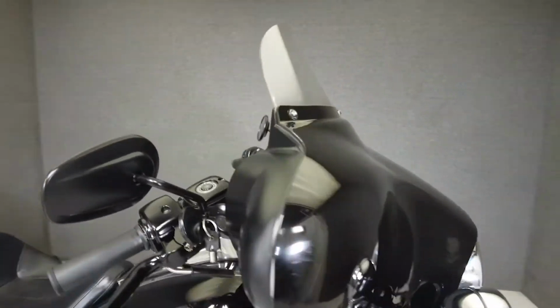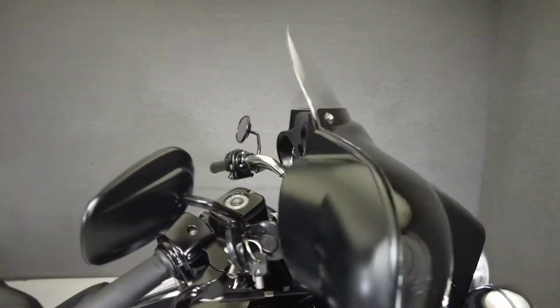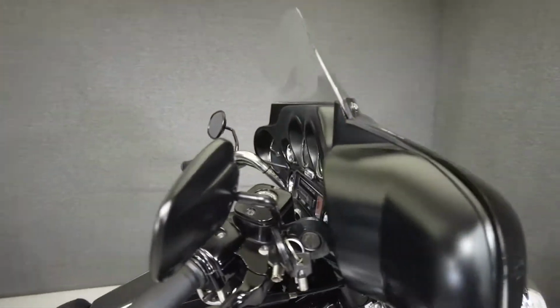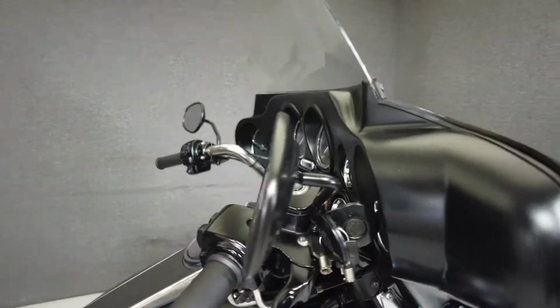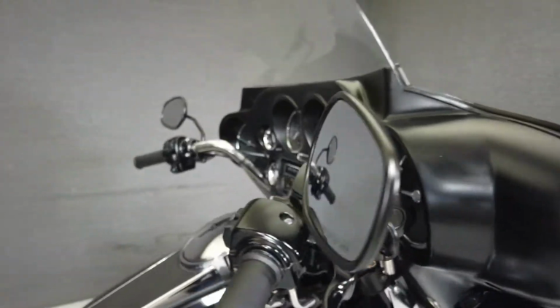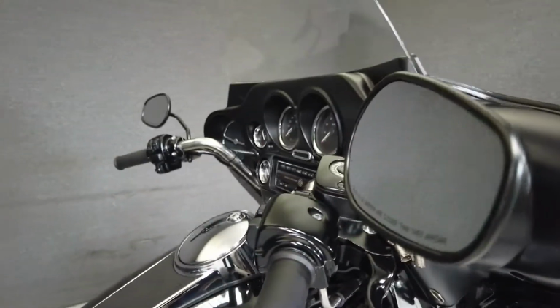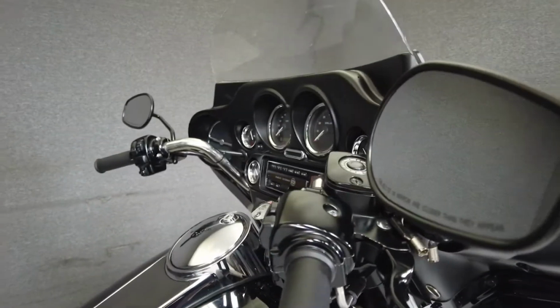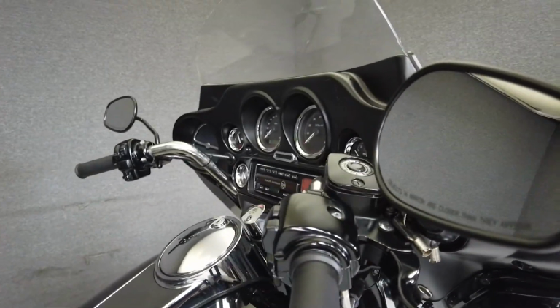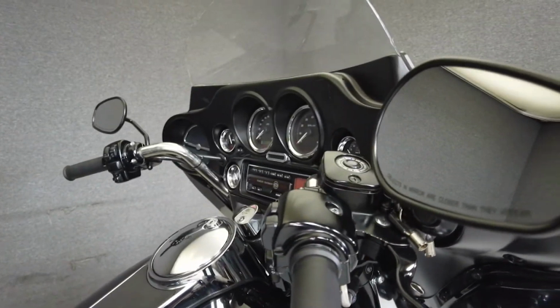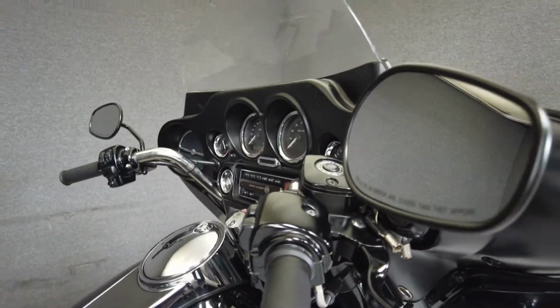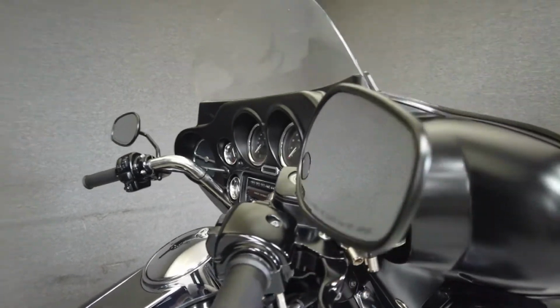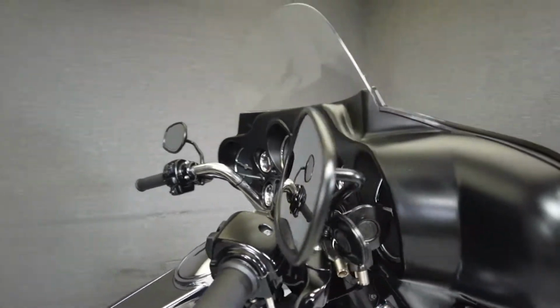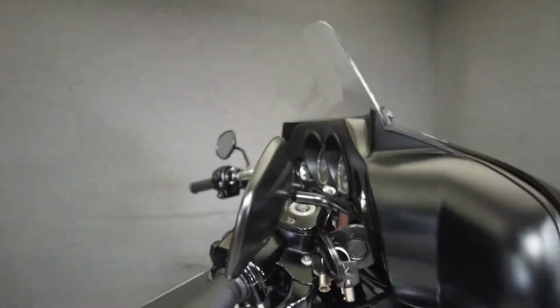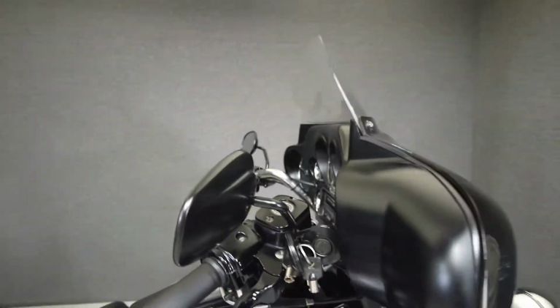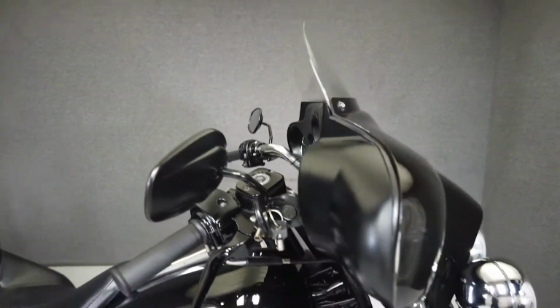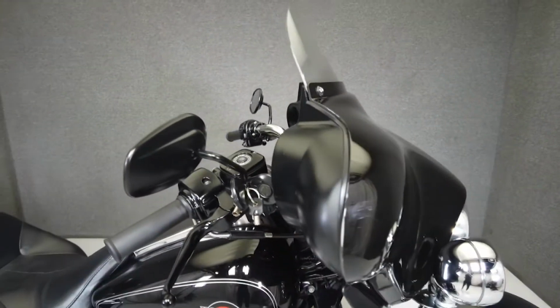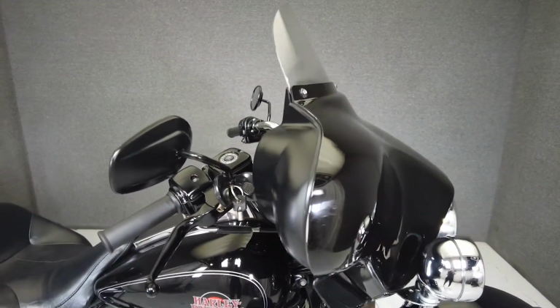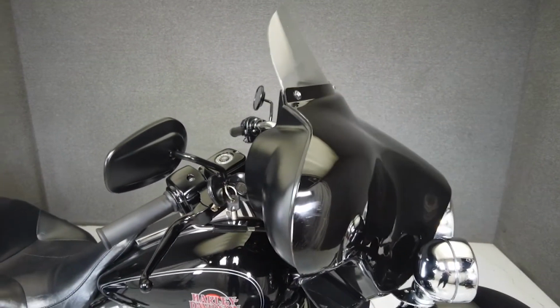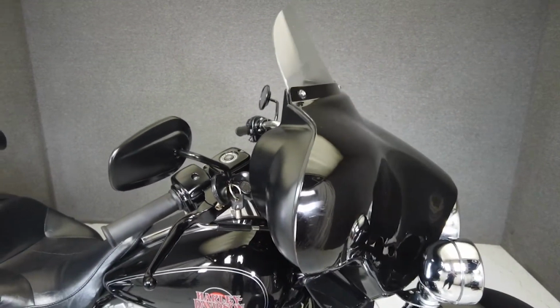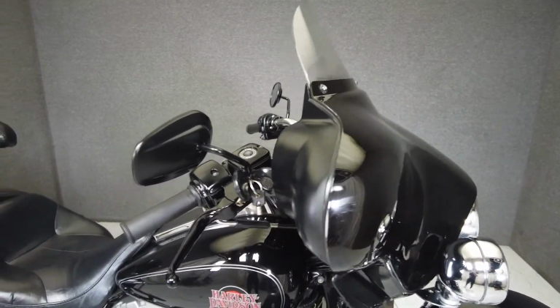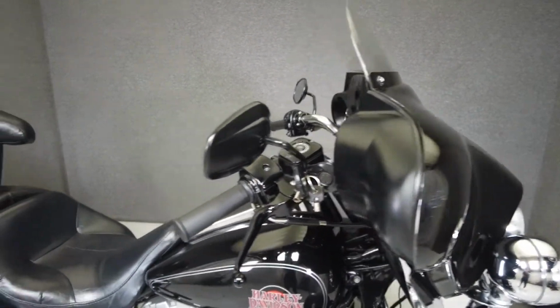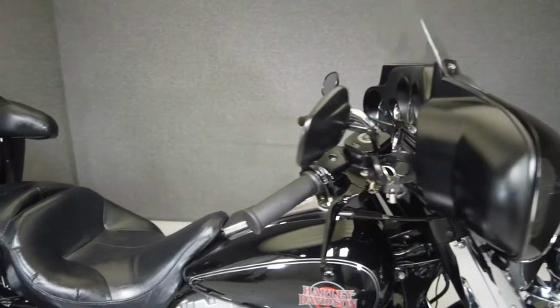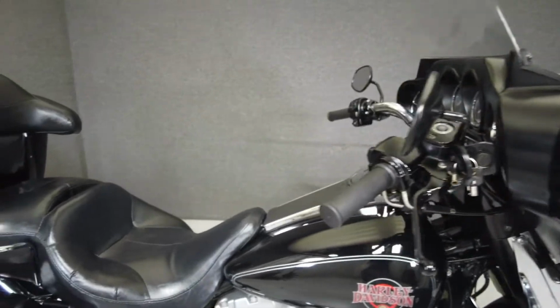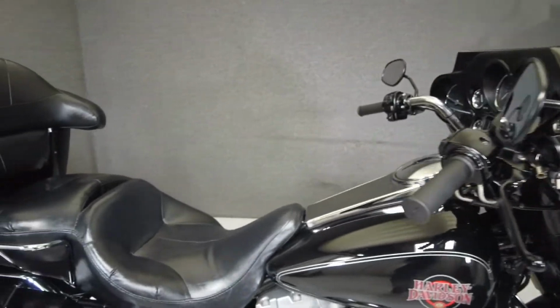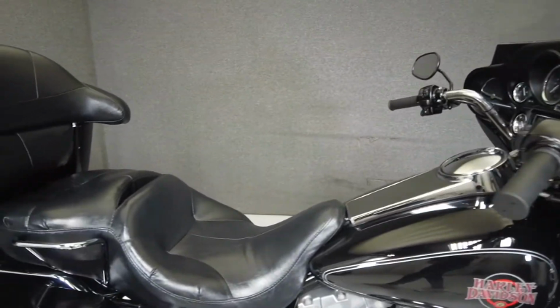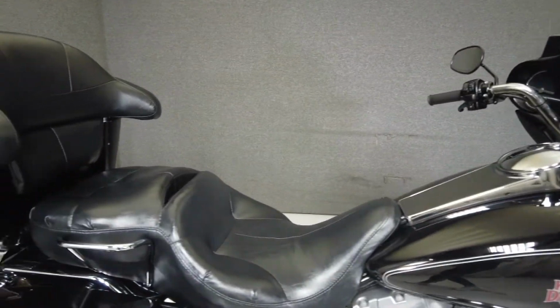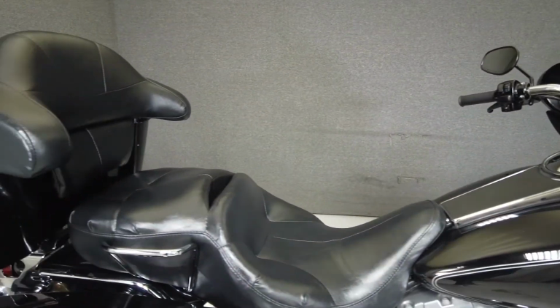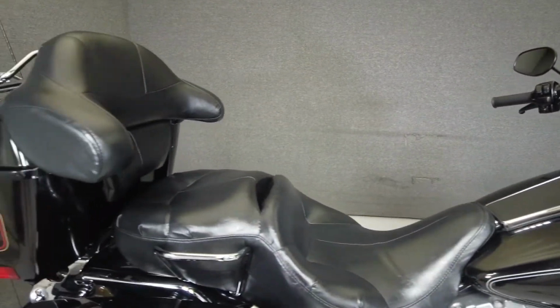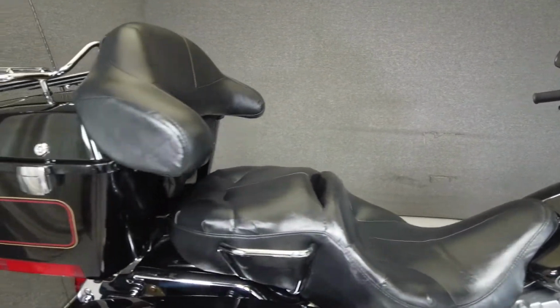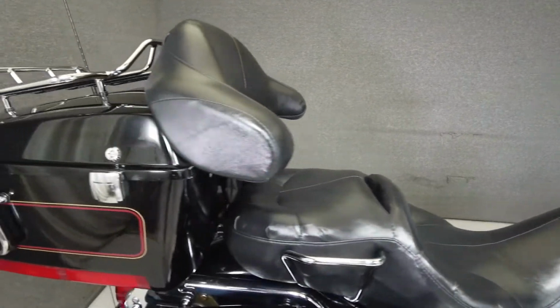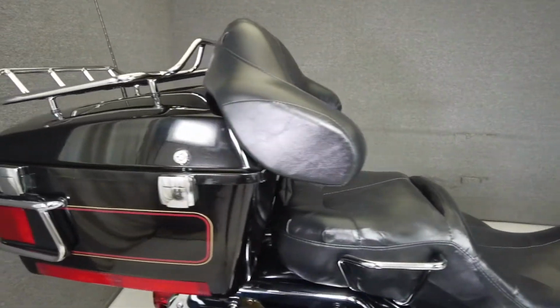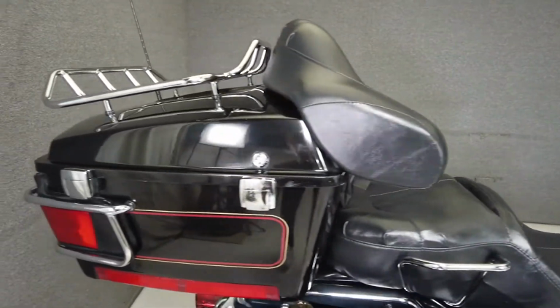It's been upgraded with a Vance & Hines exhaust, an open-air intake, a Mikuni flat-side carburetor, a quick-attach torque pack, and lower fairings. From Harley, it comes equipped with a multi-function two-speaker stereo system.